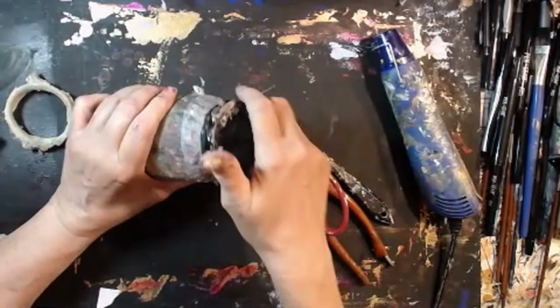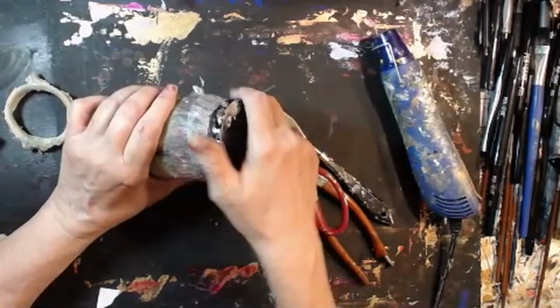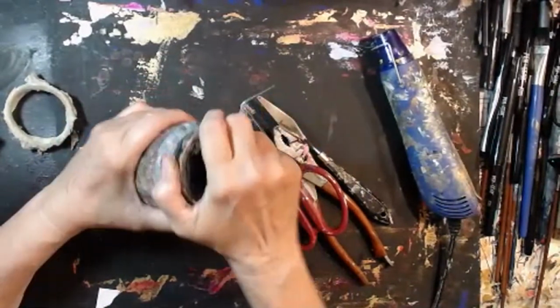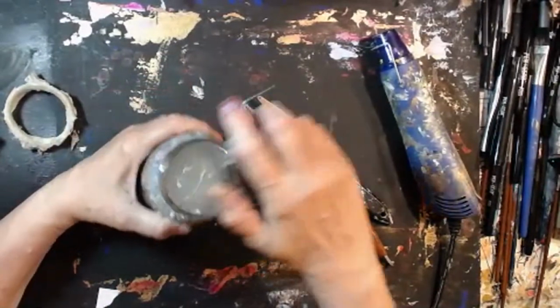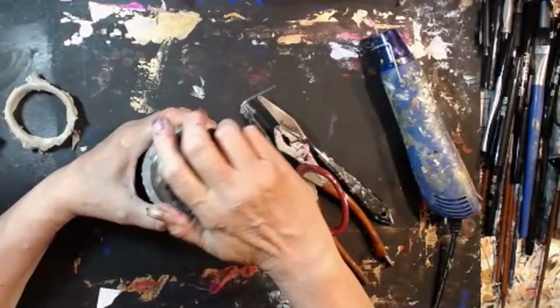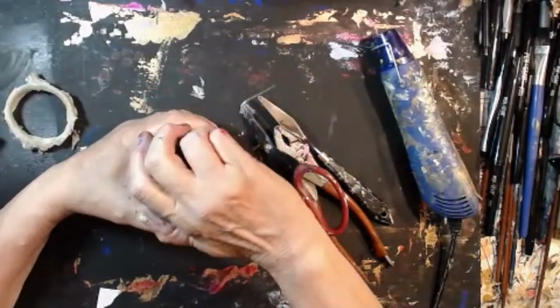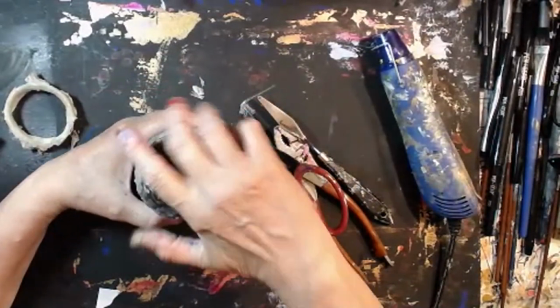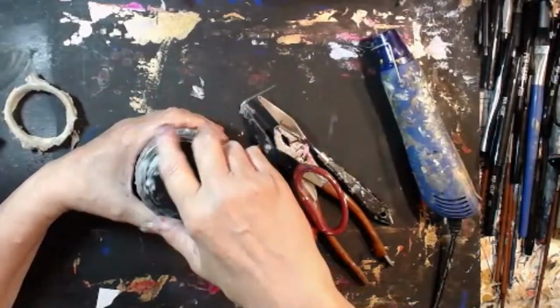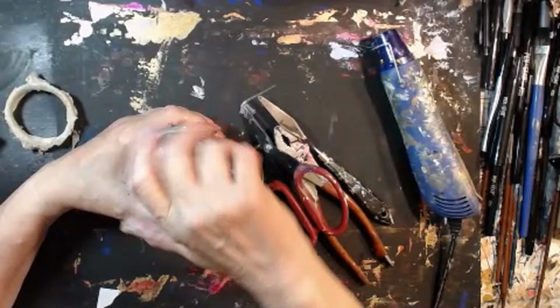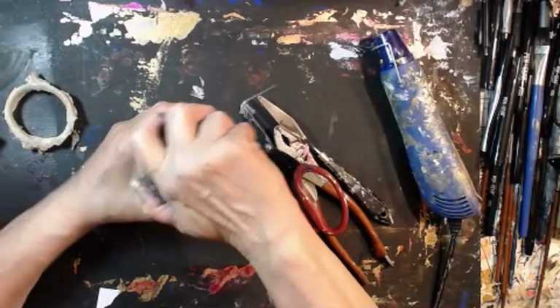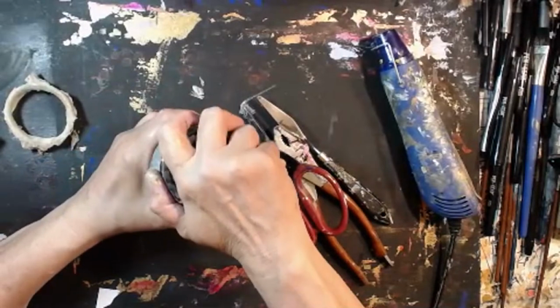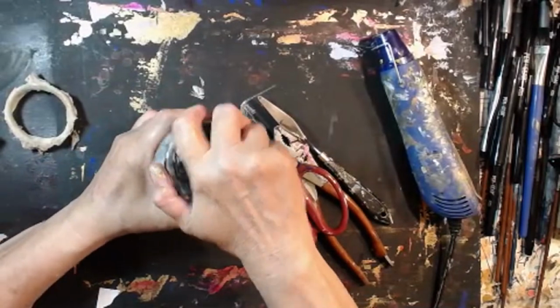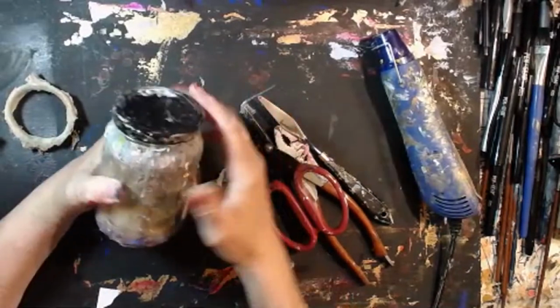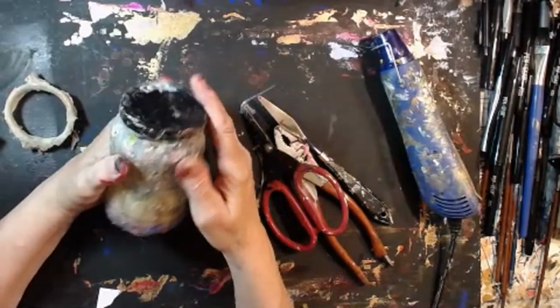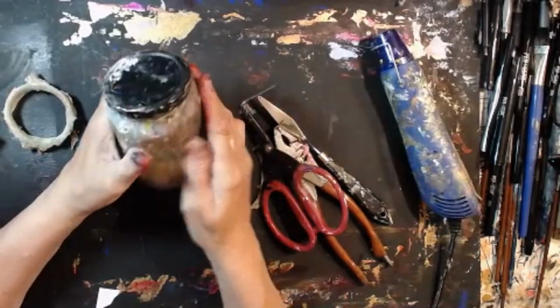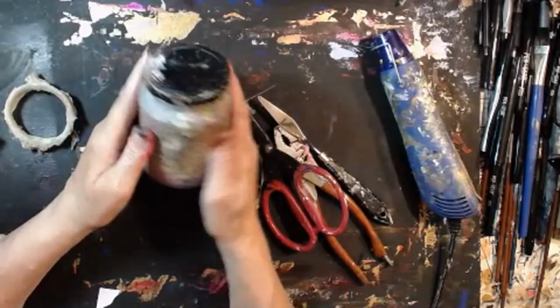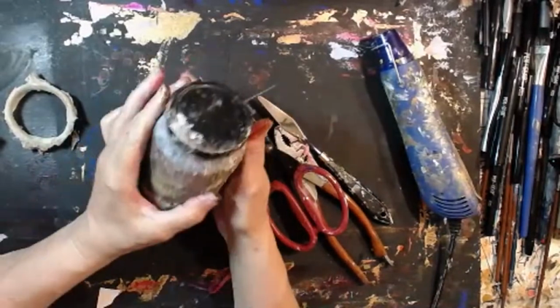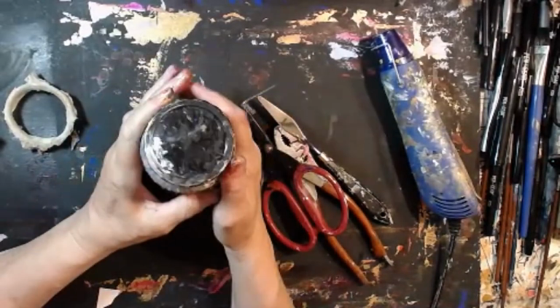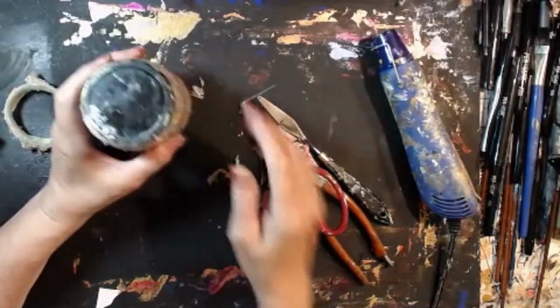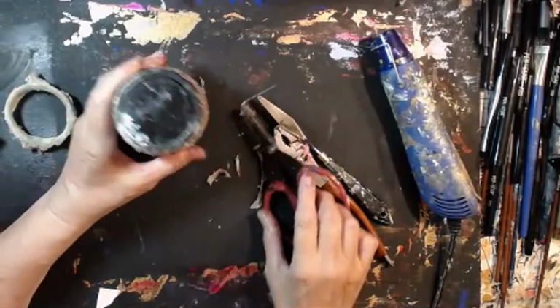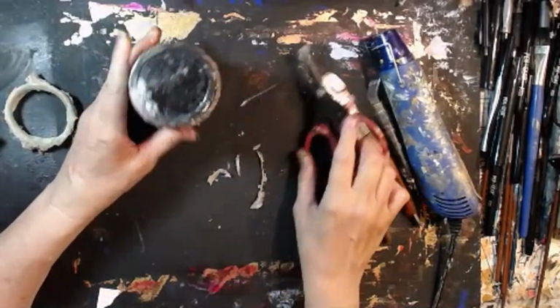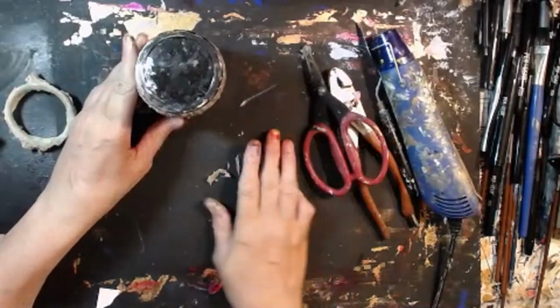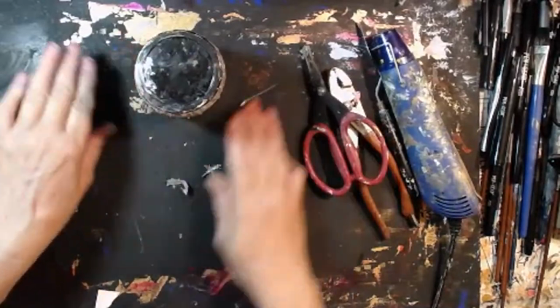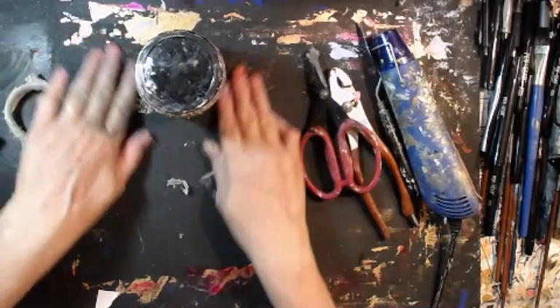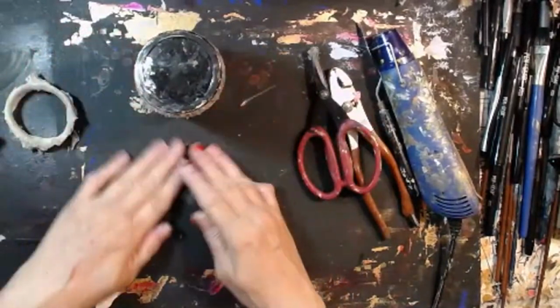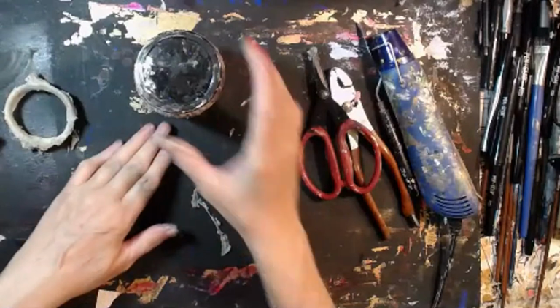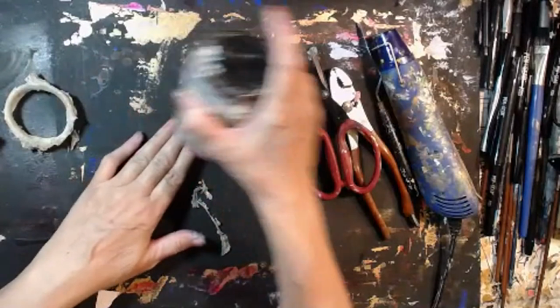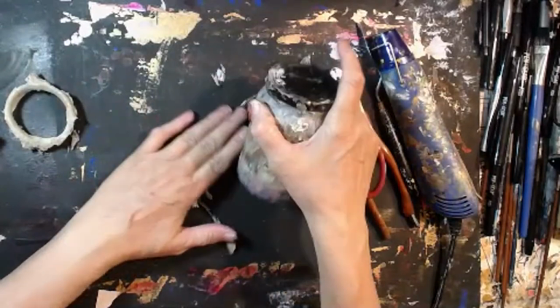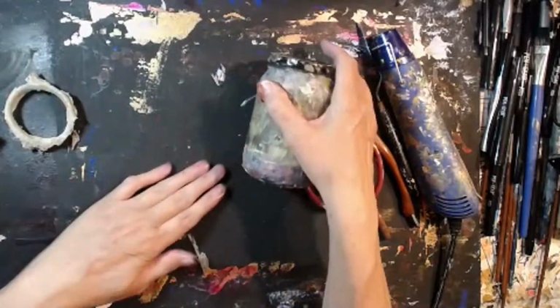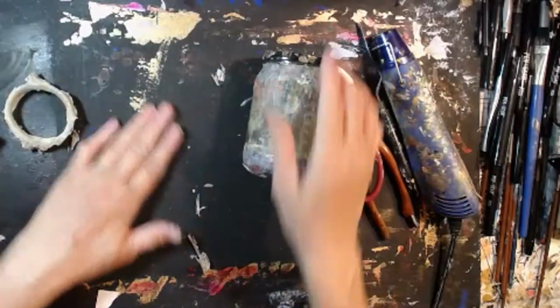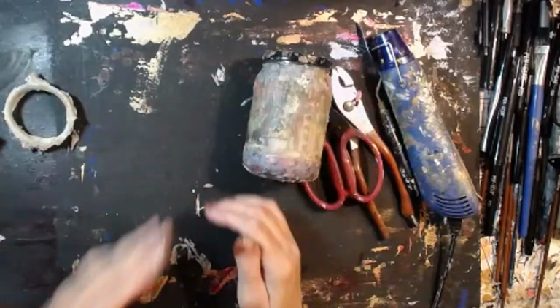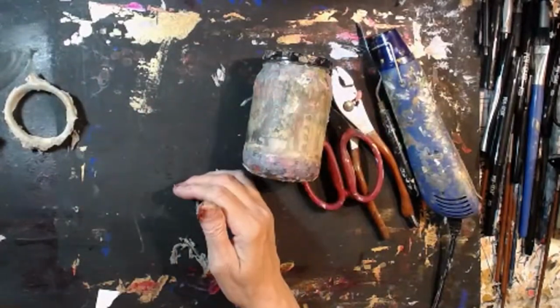That closes so easy now! Oh, I'm very happy with it. It's still my old friend — it's still my old friend.